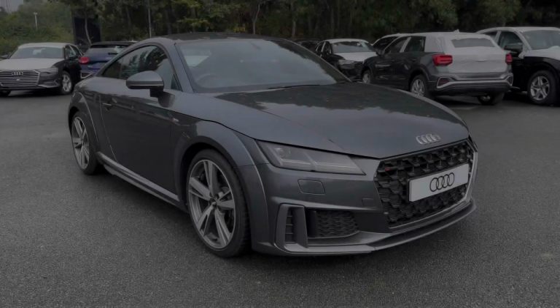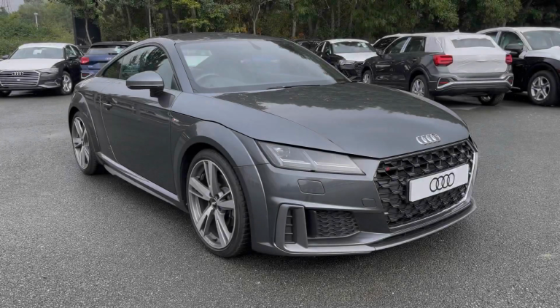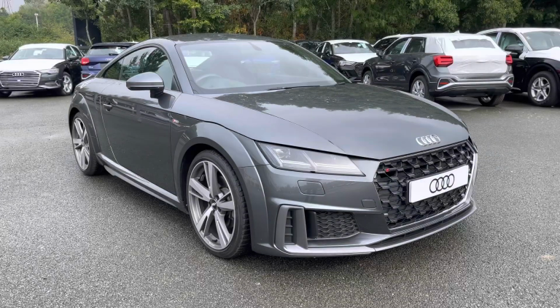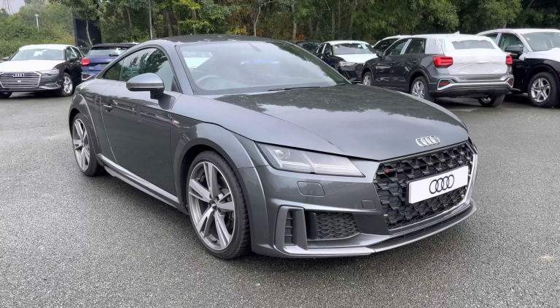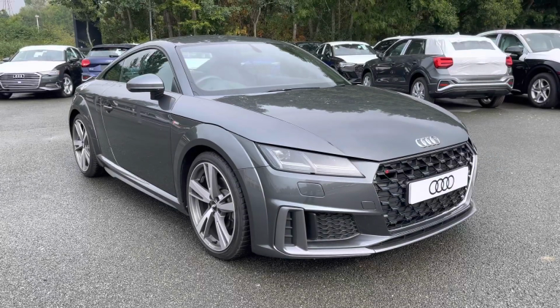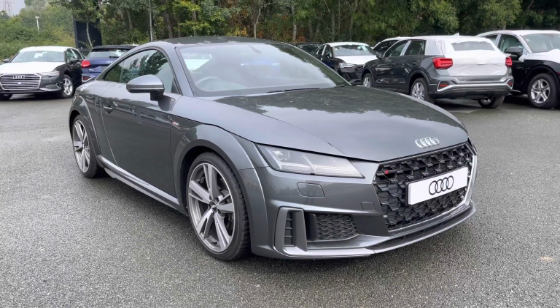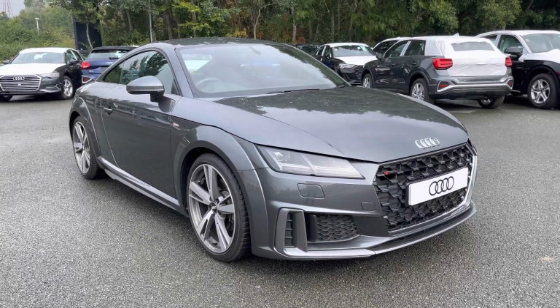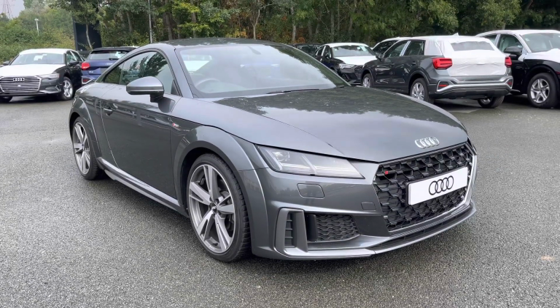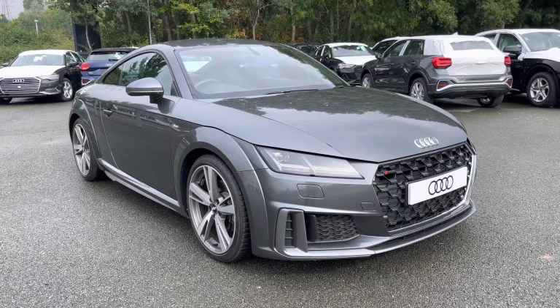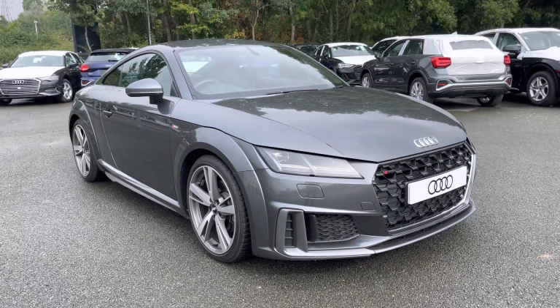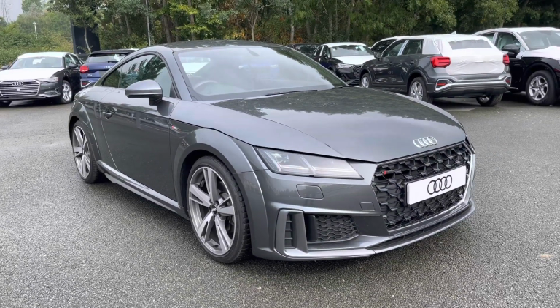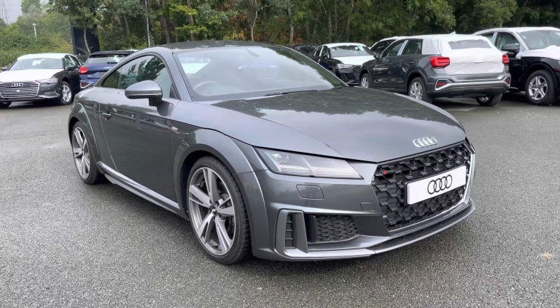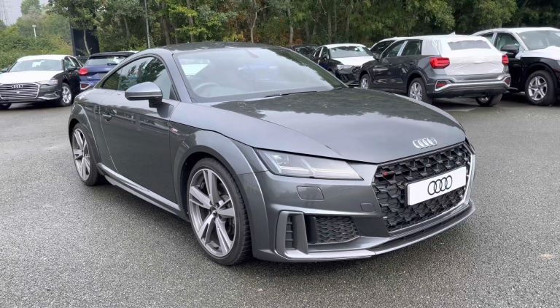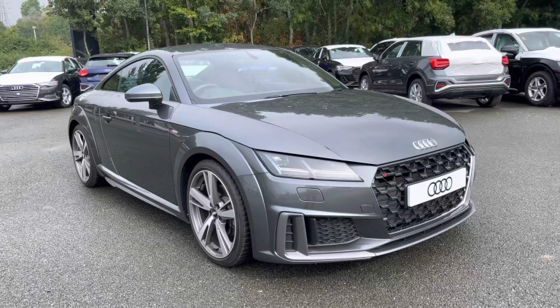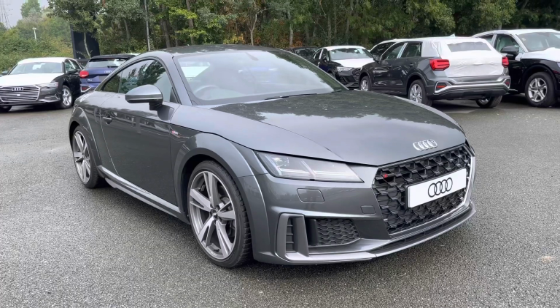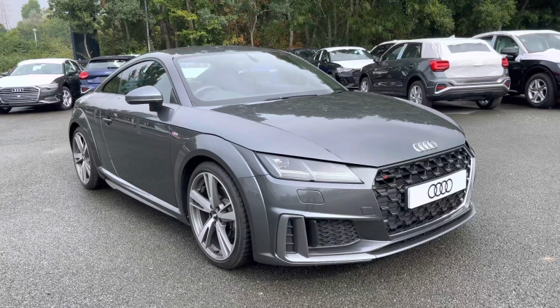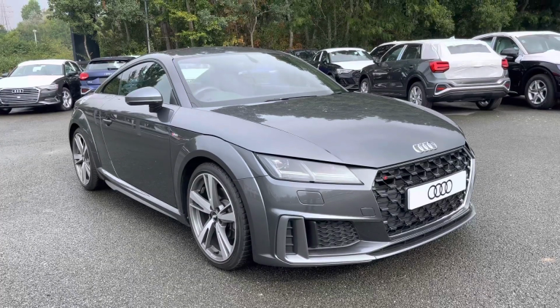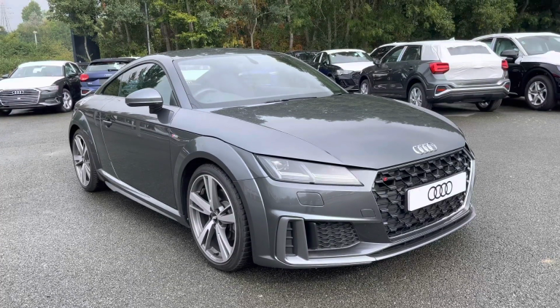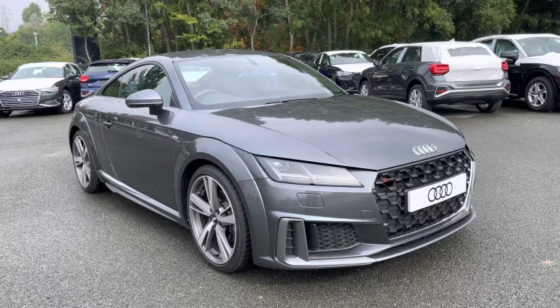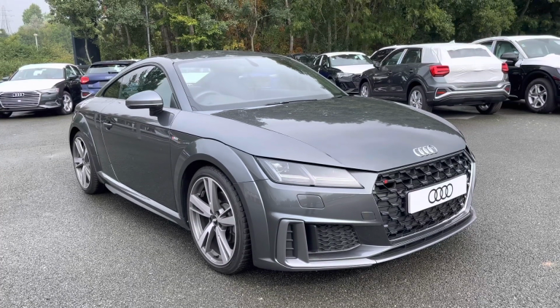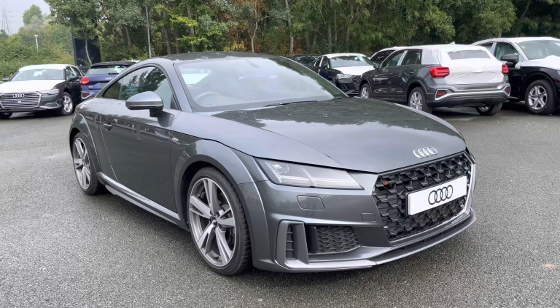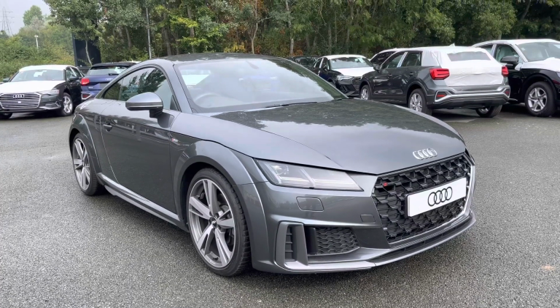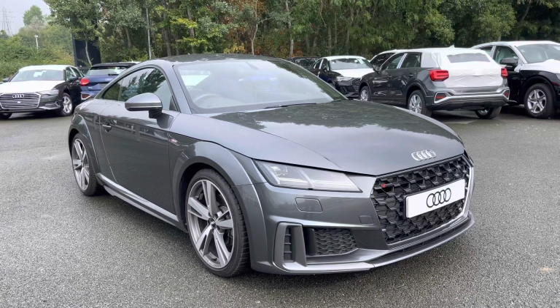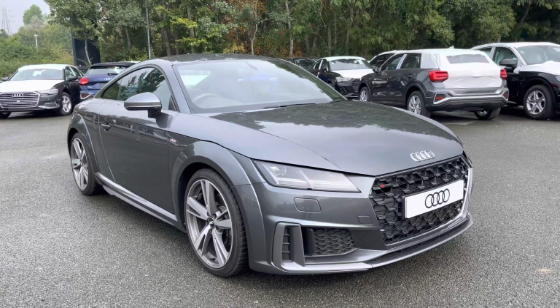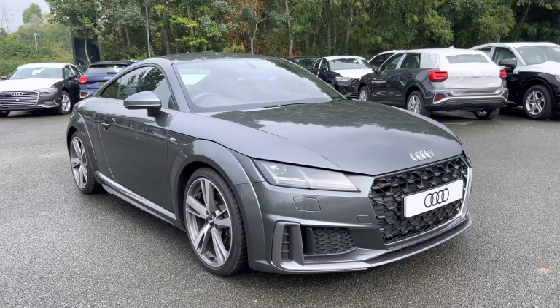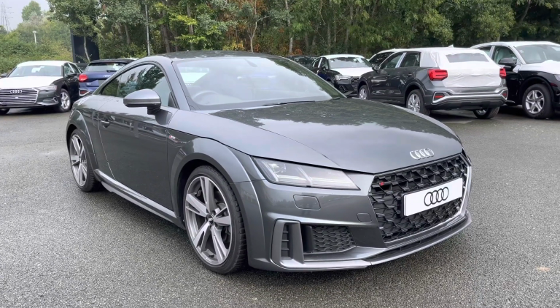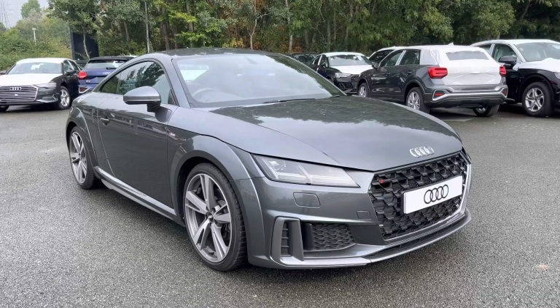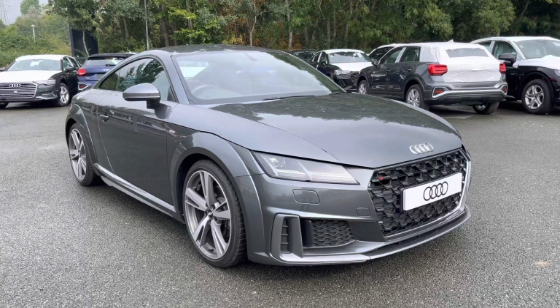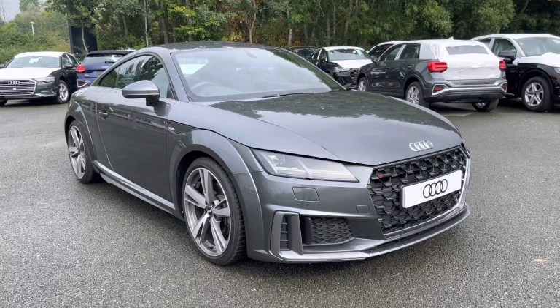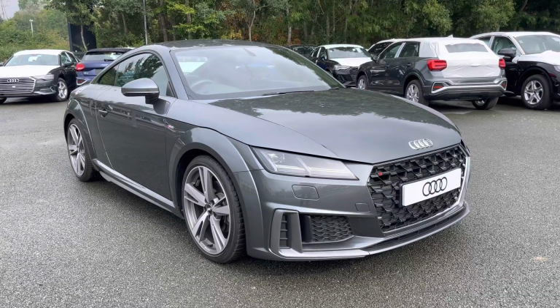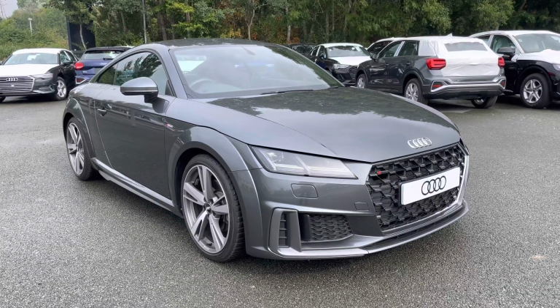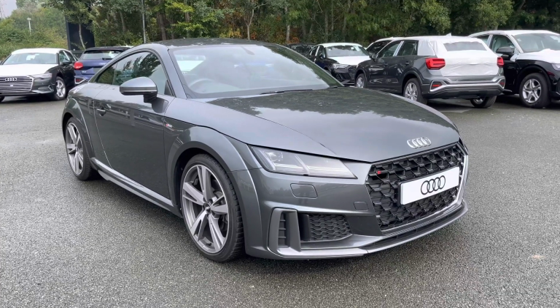Hi, this is Habib from Preston Audi and this is the Audi TT Coupe S-Line. This model has the 40 TFSI engine with 197 PS and the S-Tronic gearbox, delivering an impressive 0-to-60 time of just 6.6 seconds.